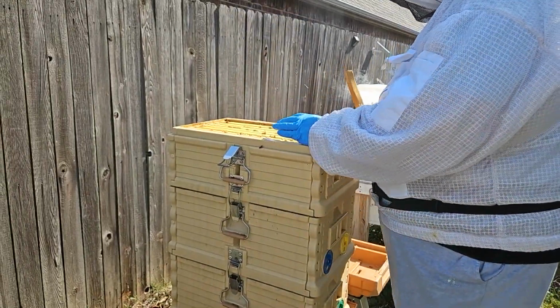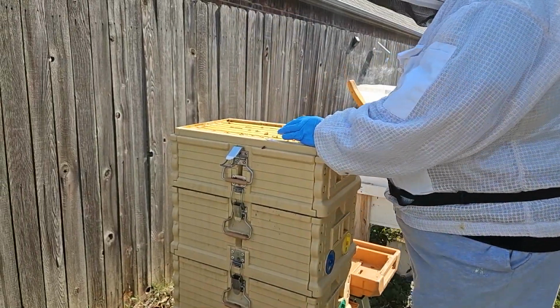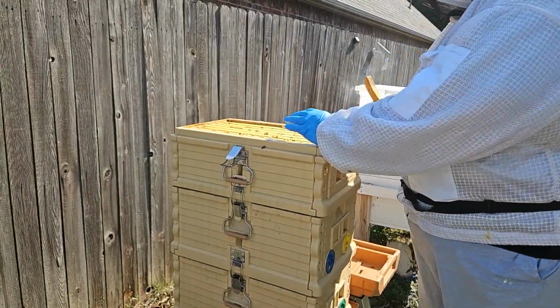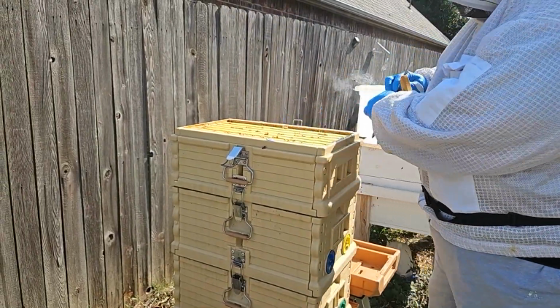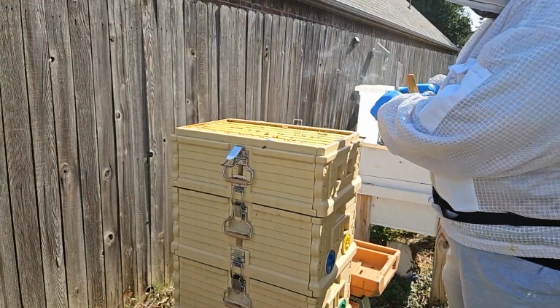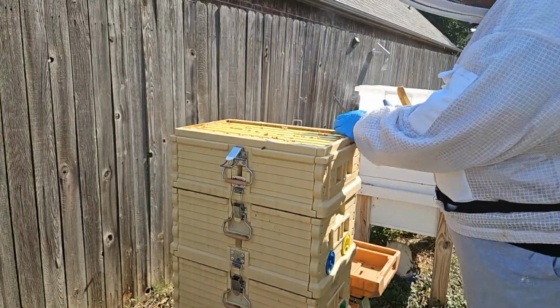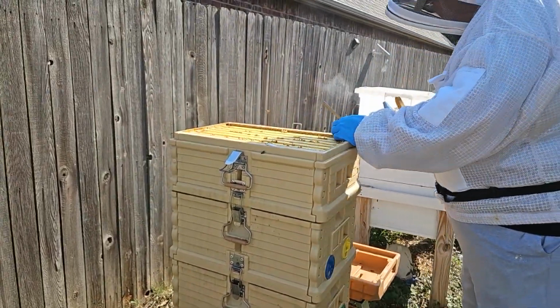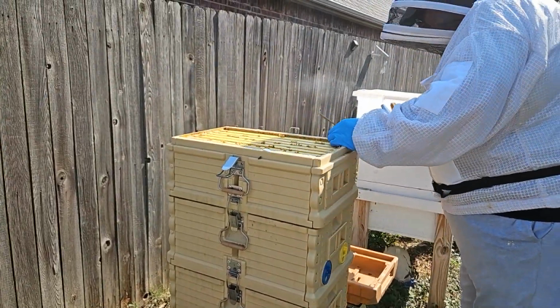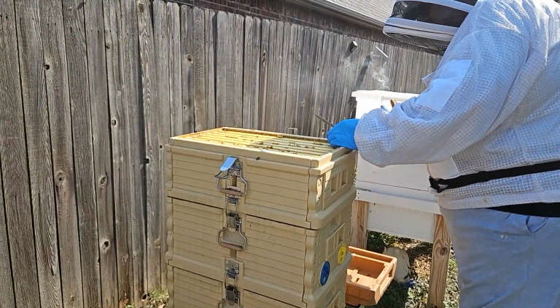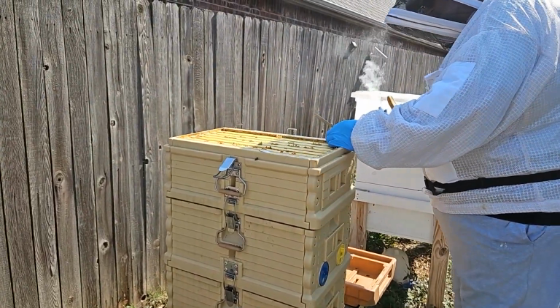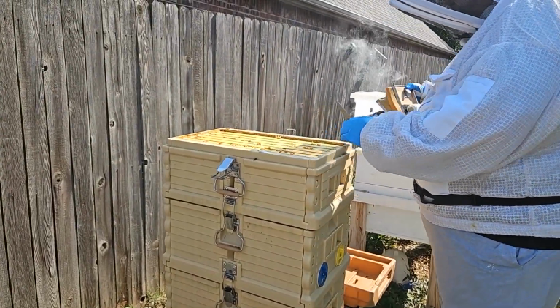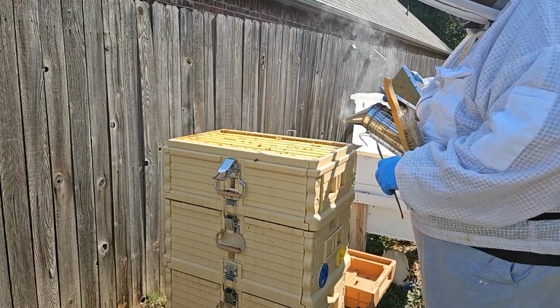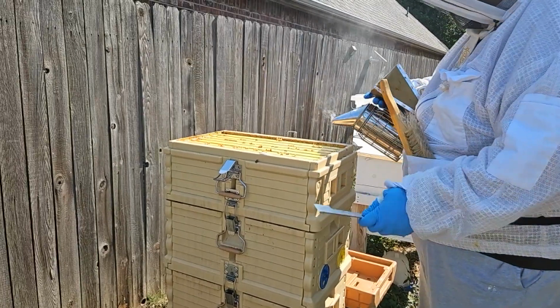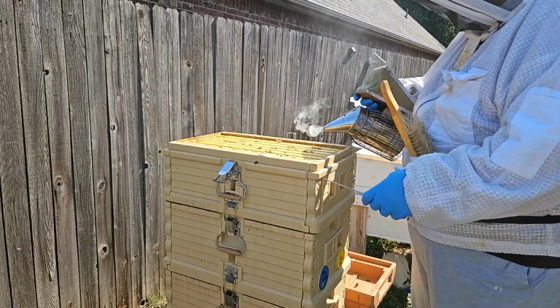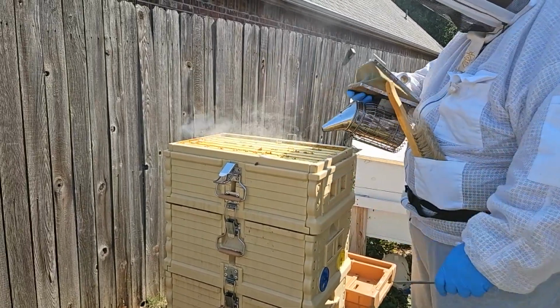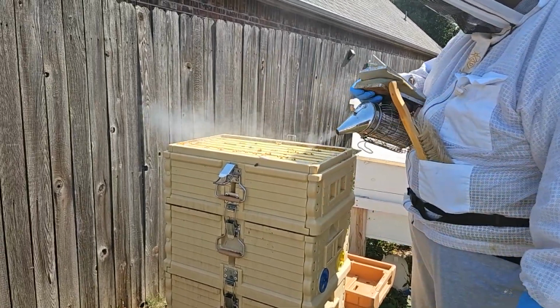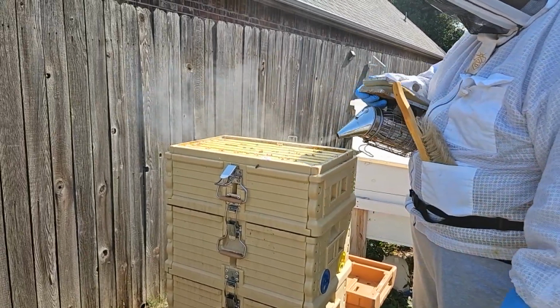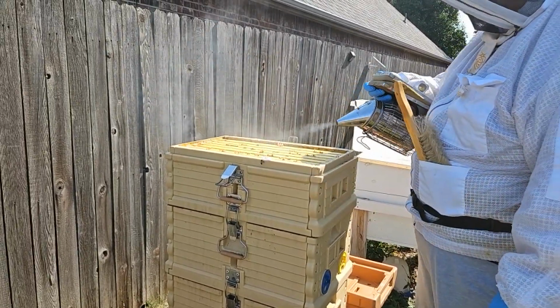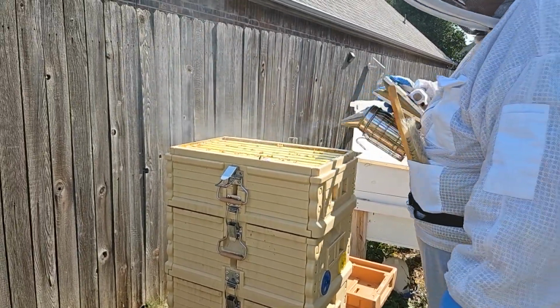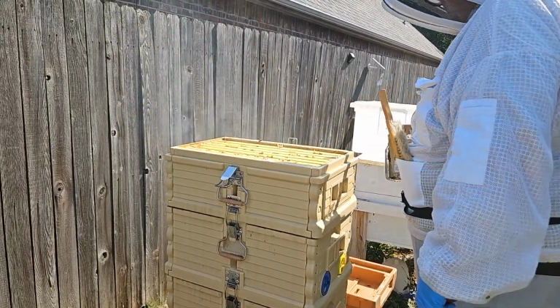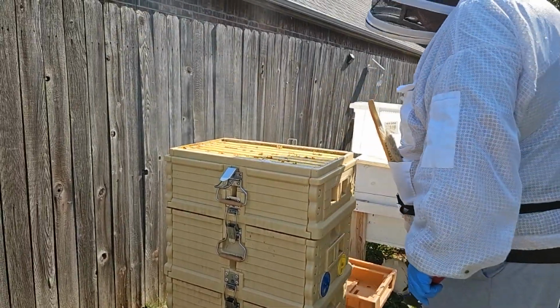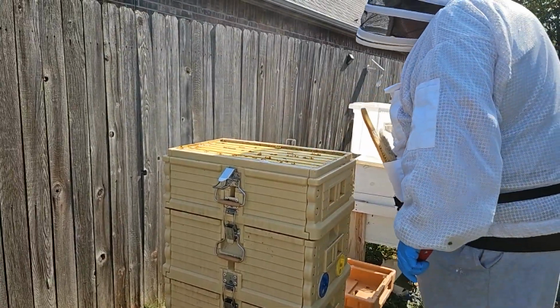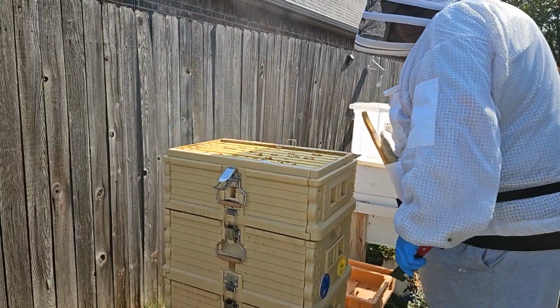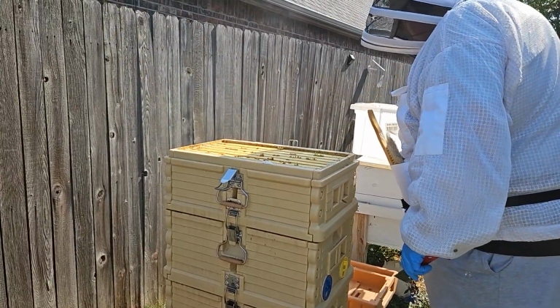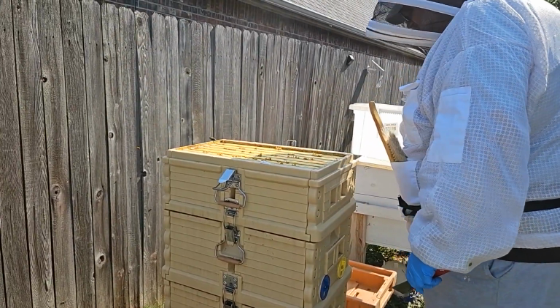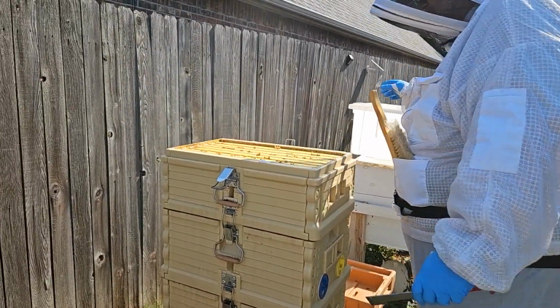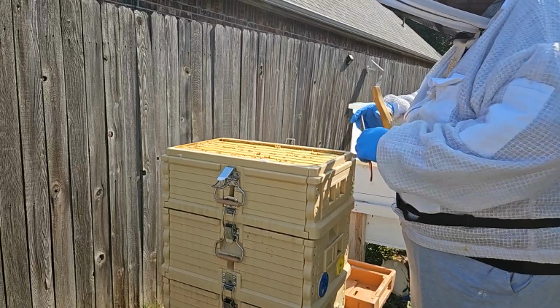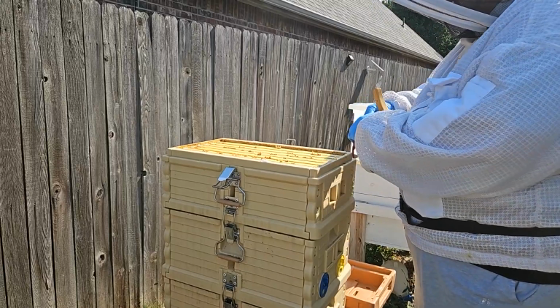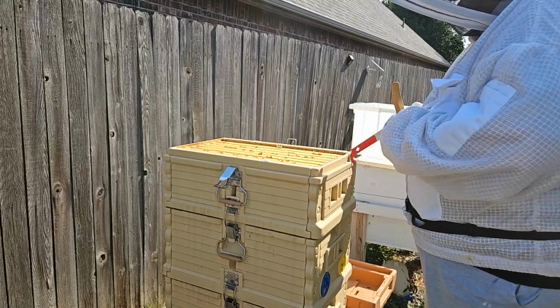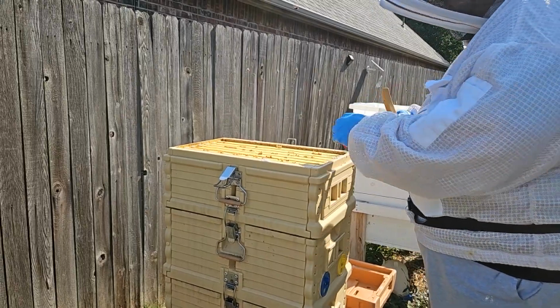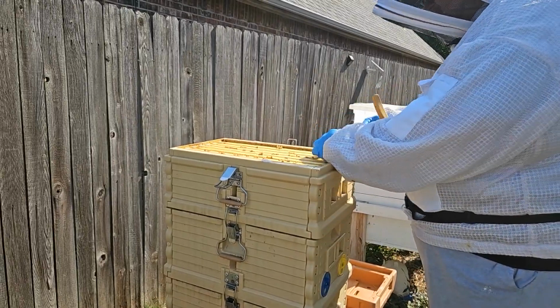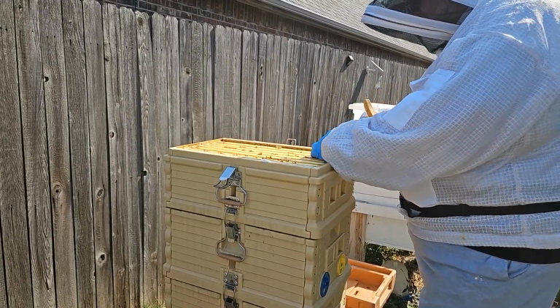We will probably put some mite treatments on this hive. We have not treated it yet, but it was in good shape when we tested it. What we're going to do is take this top box off, take a look at the frames, and put the frames over in this hive butler, which is a neat little tool to have as well.